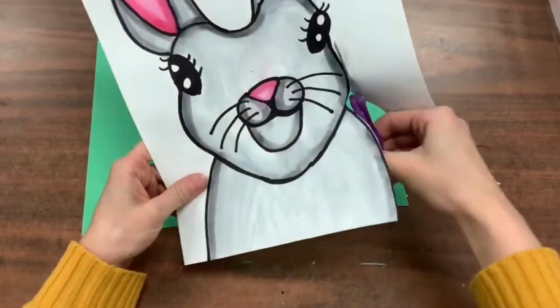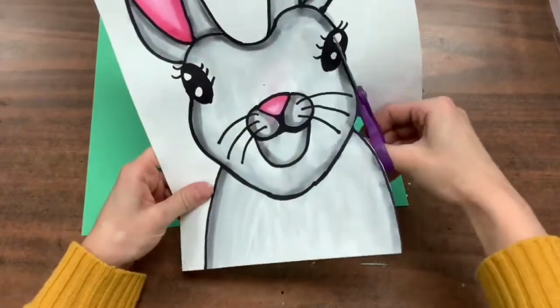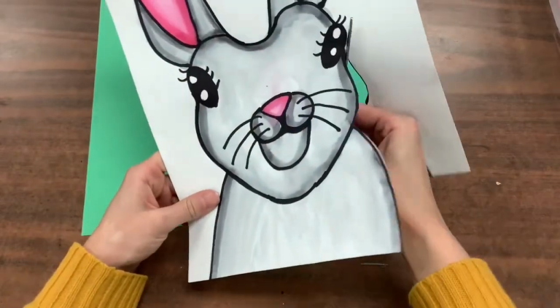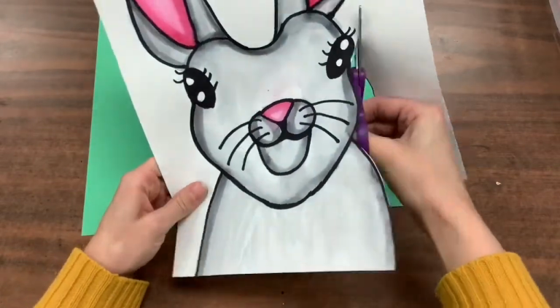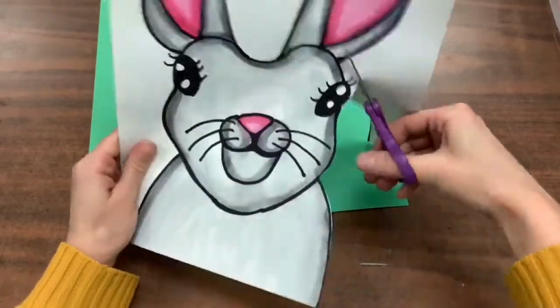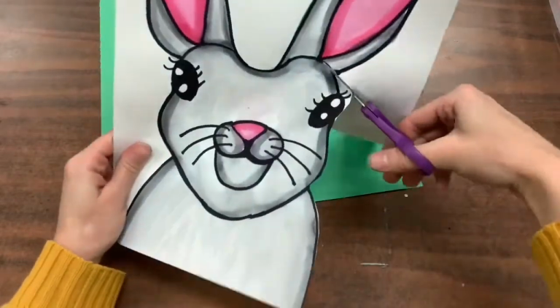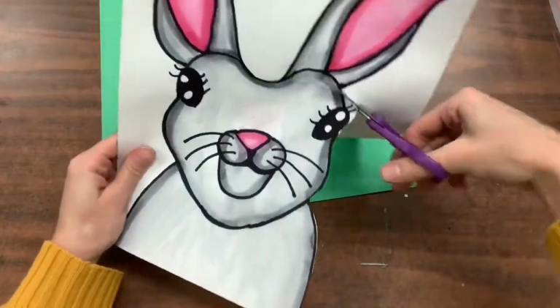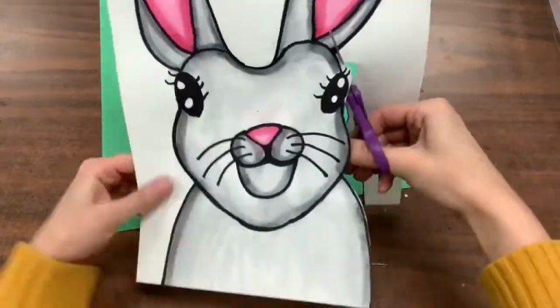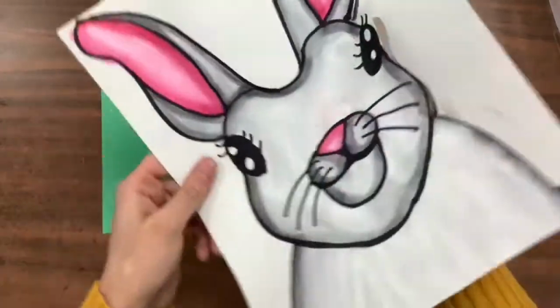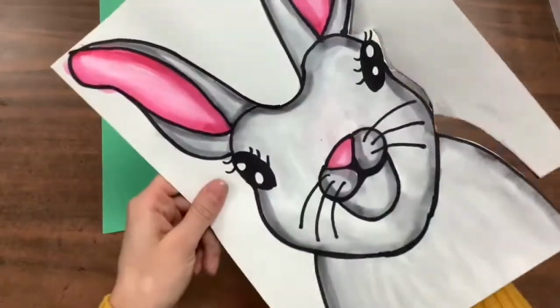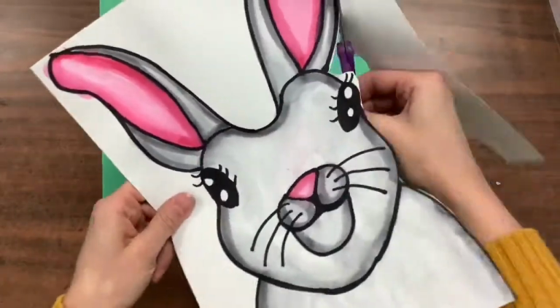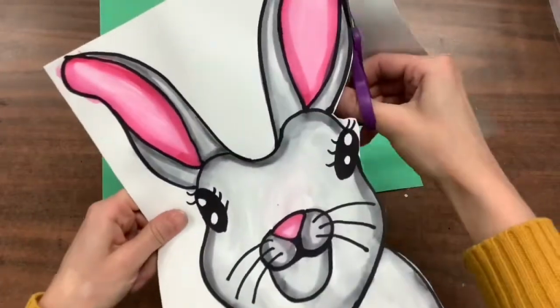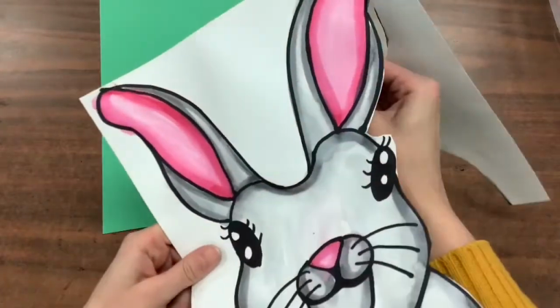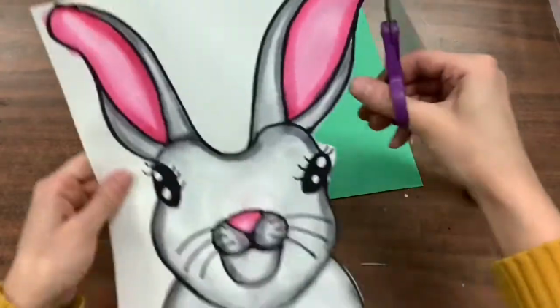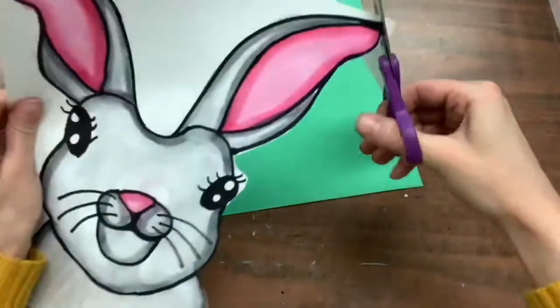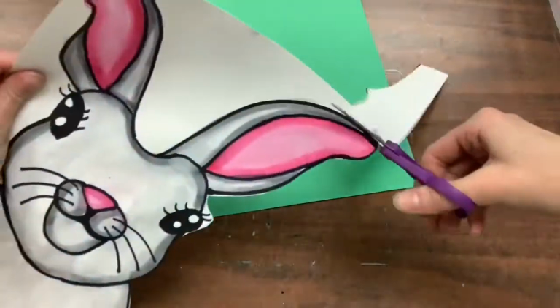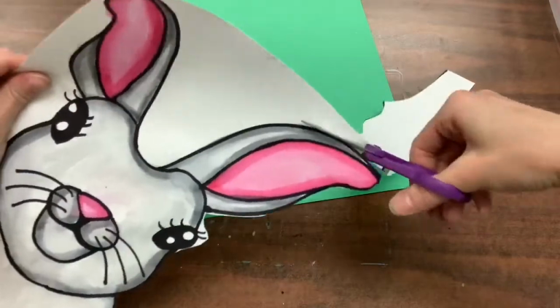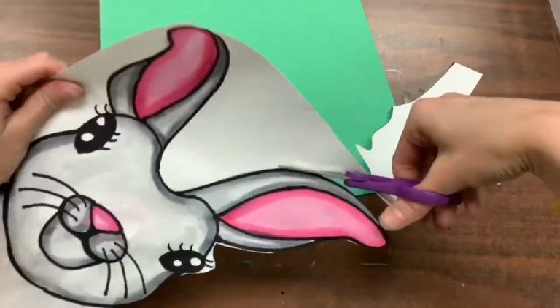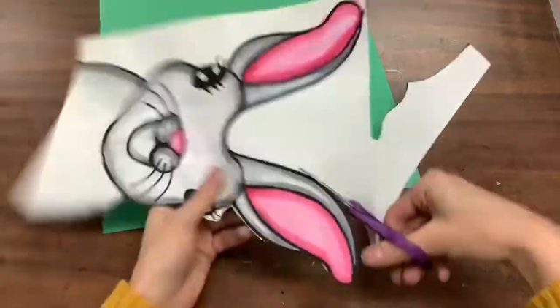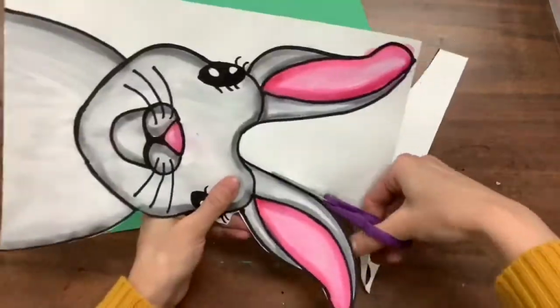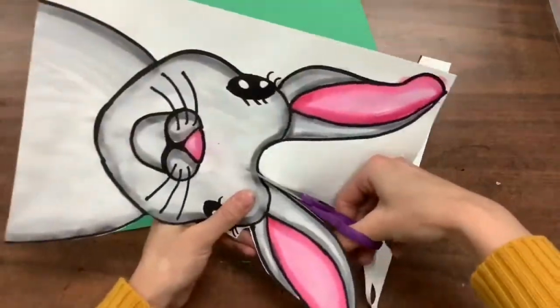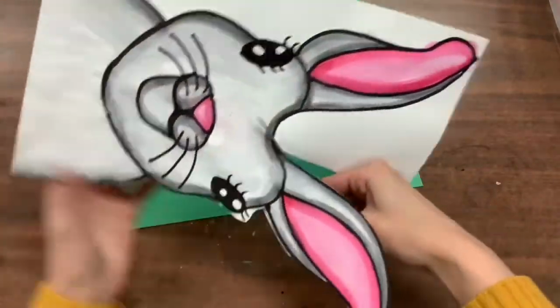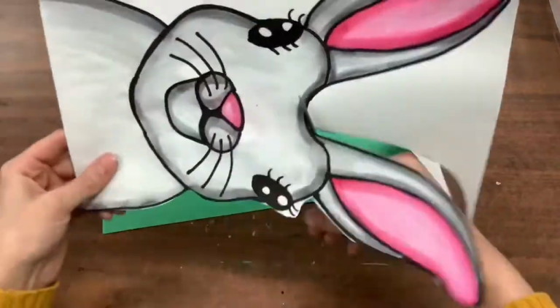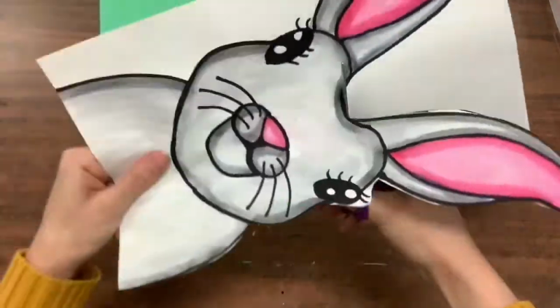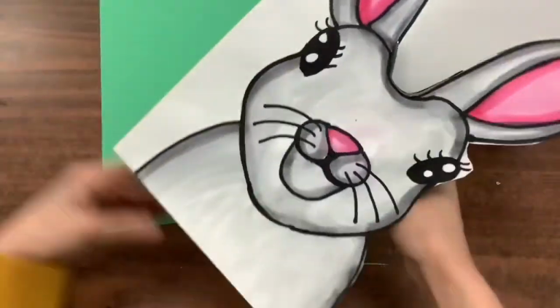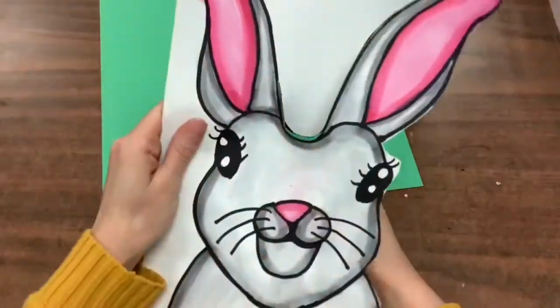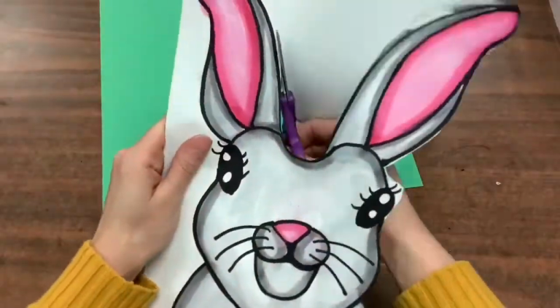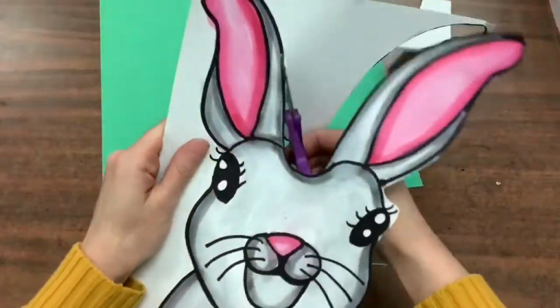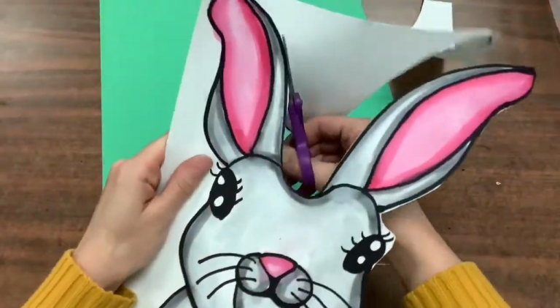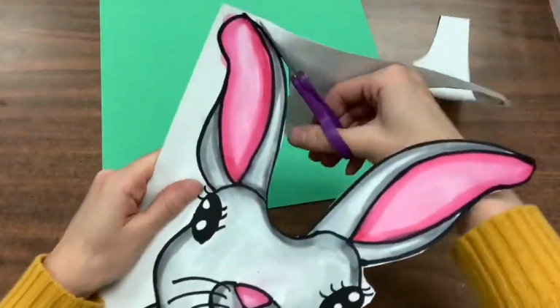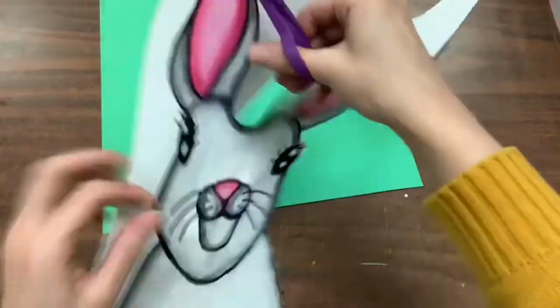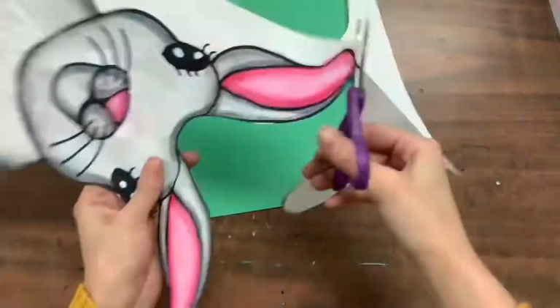I fast forwarded my video to make it go quicker, but I want you to be slow and careful when you cut your bunny out.